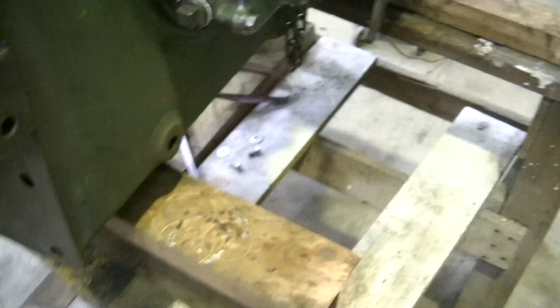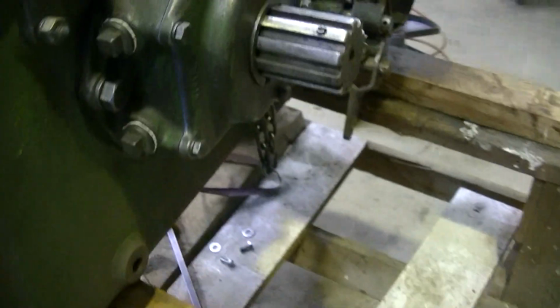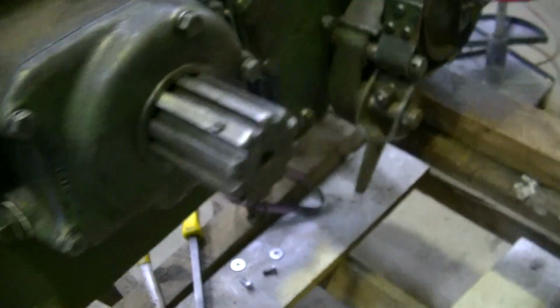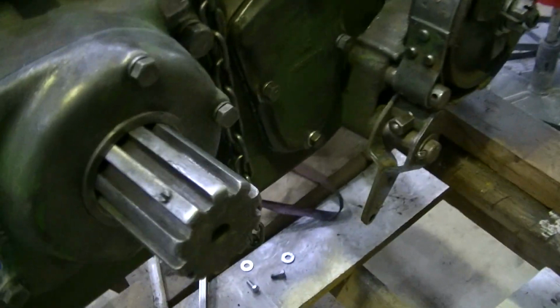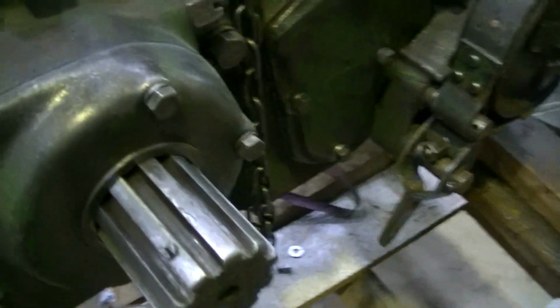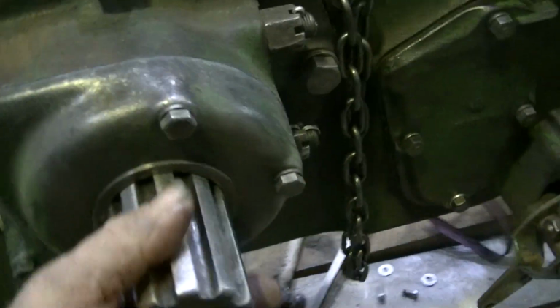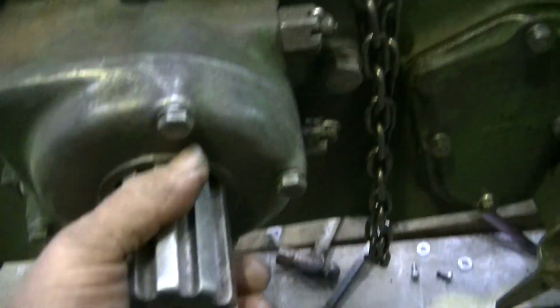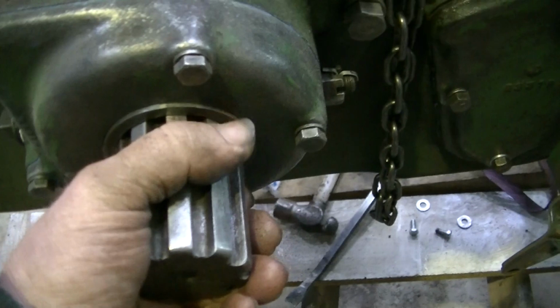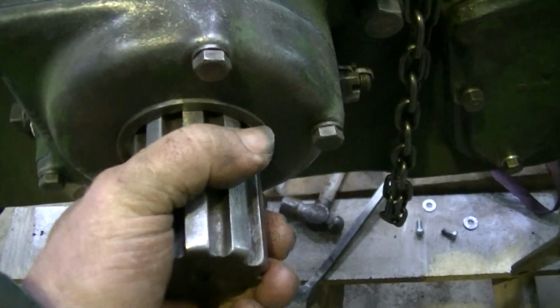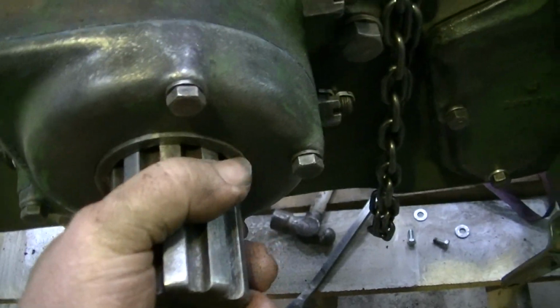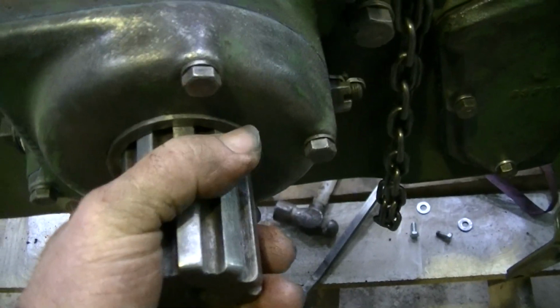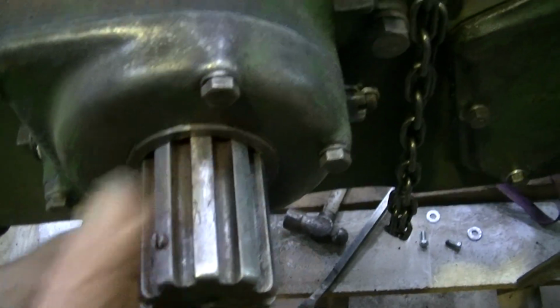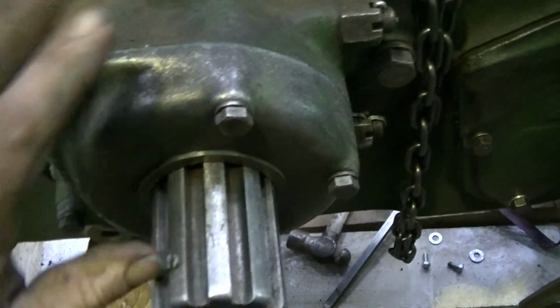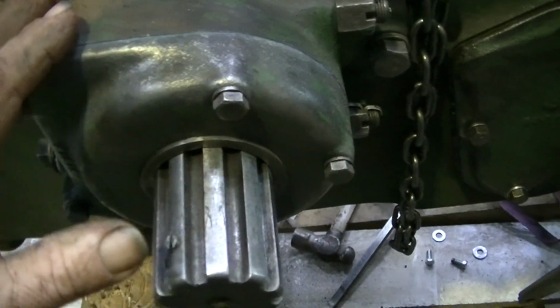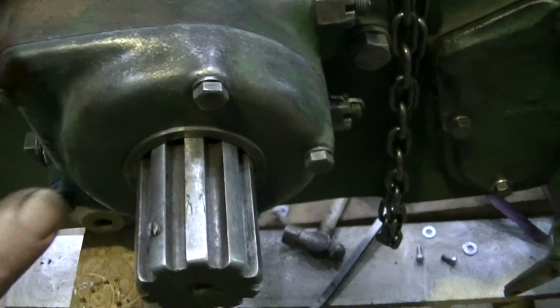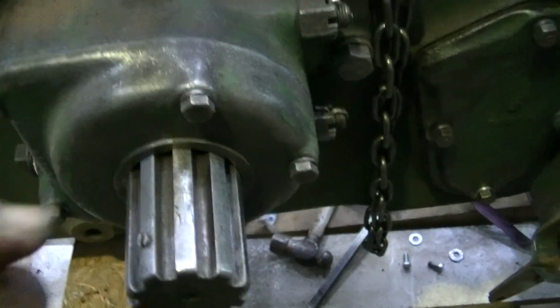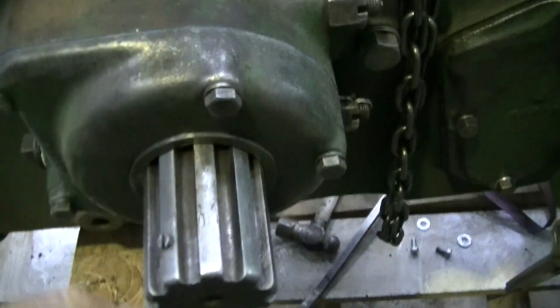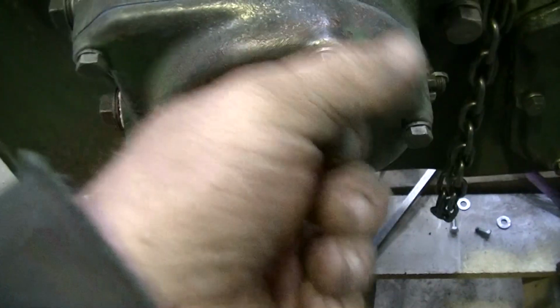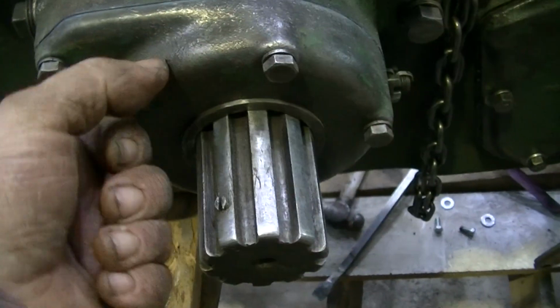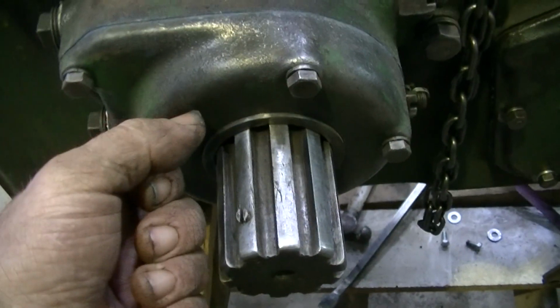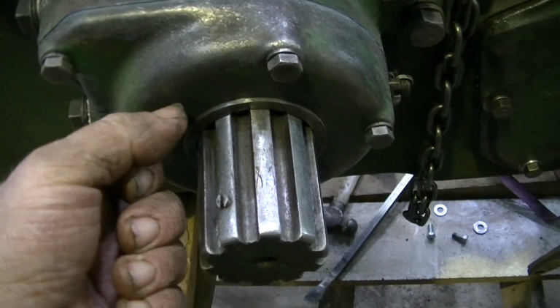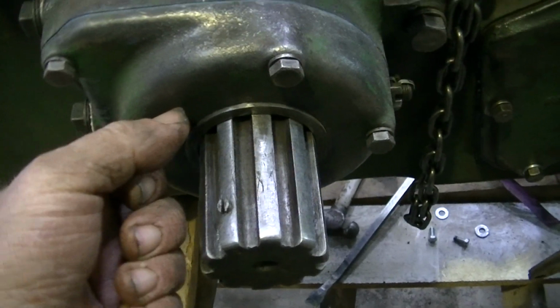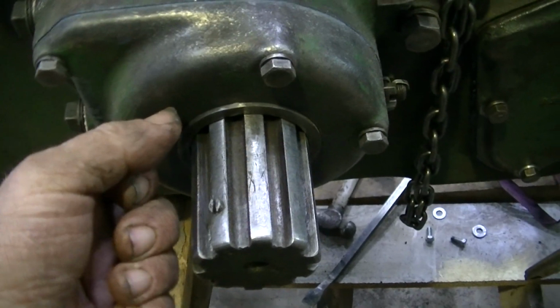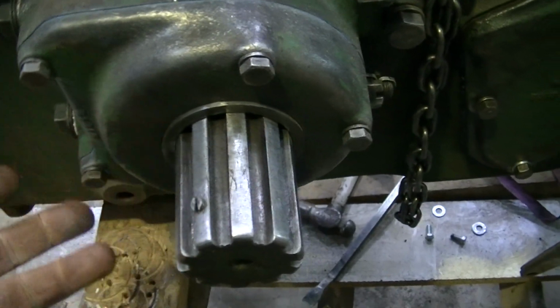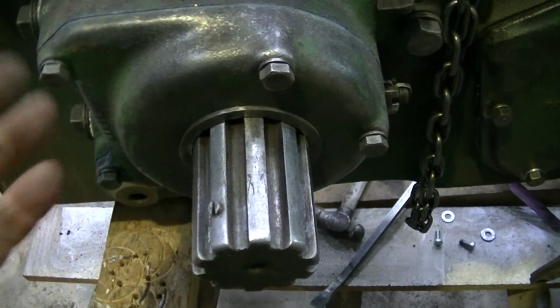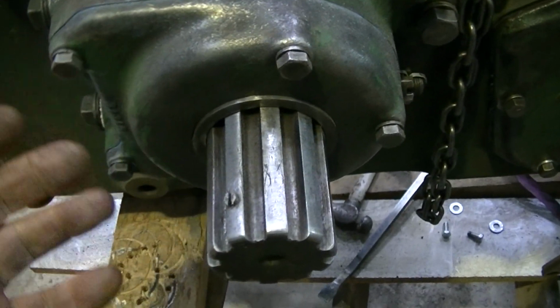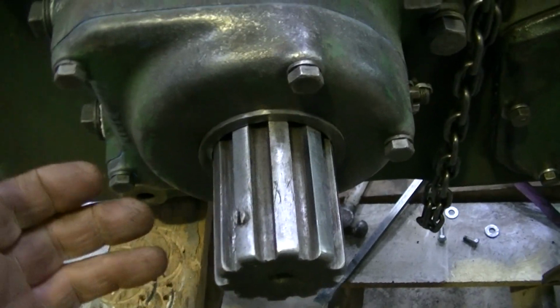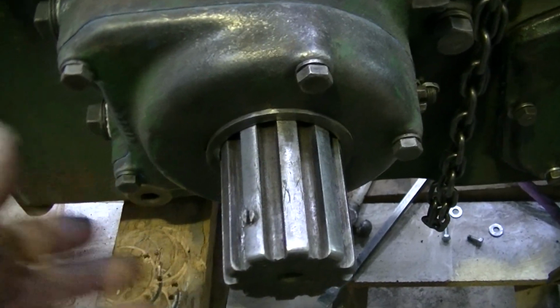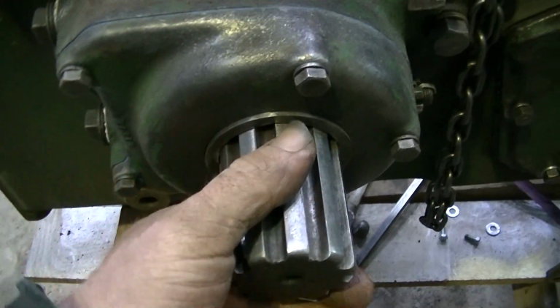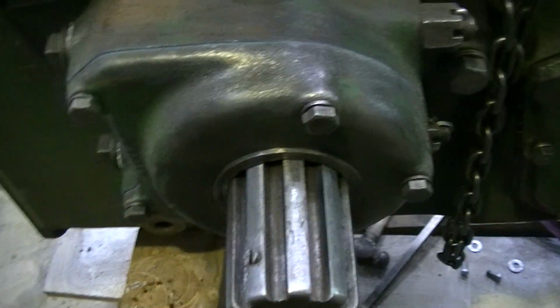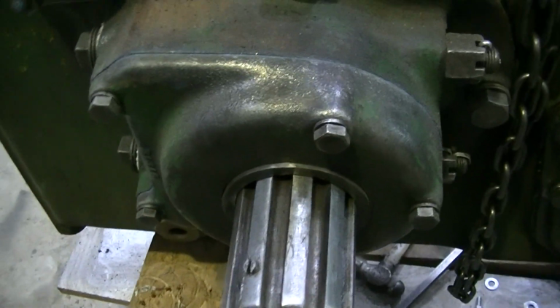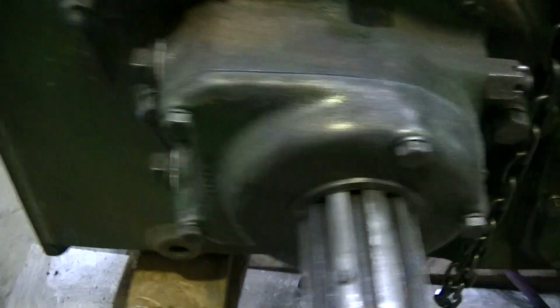The crankshaft end play won't be adjusted until I put the flywheel back on, but this was all taken apart and there was a terrific amount of play here also. I've taken shims out of that as well to get the crankshaft running true.